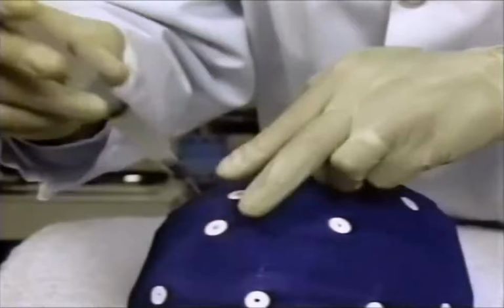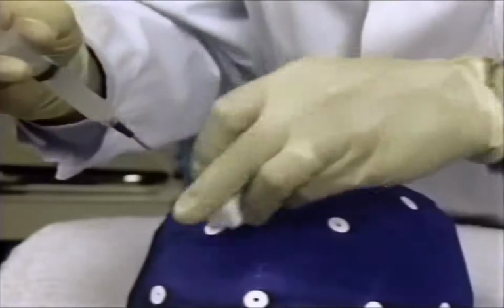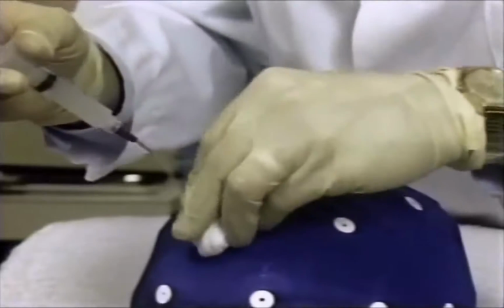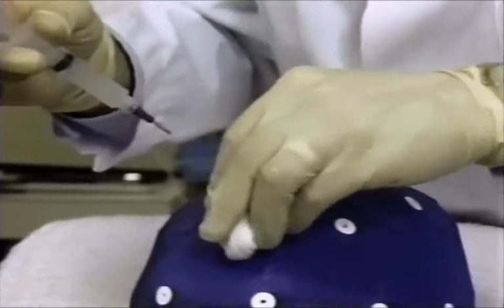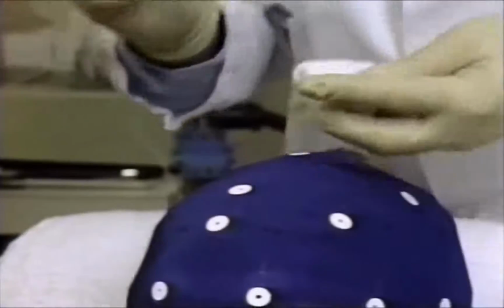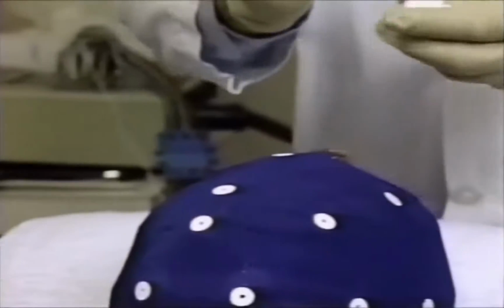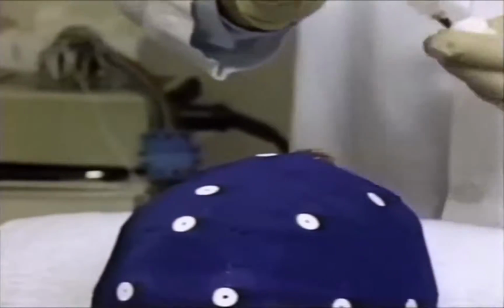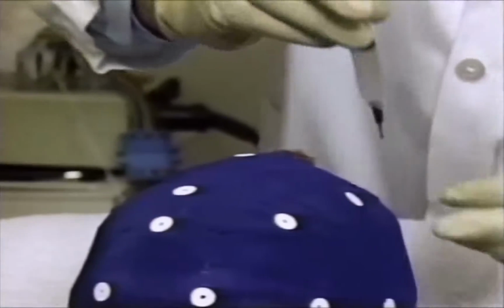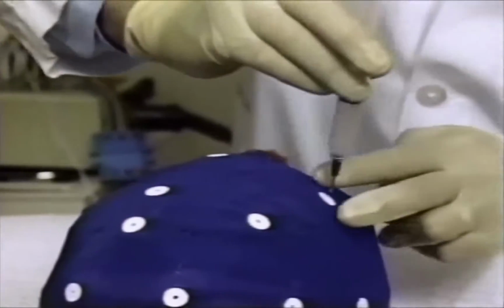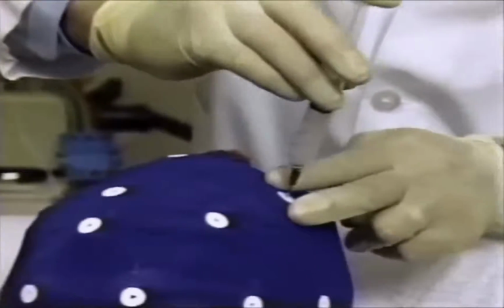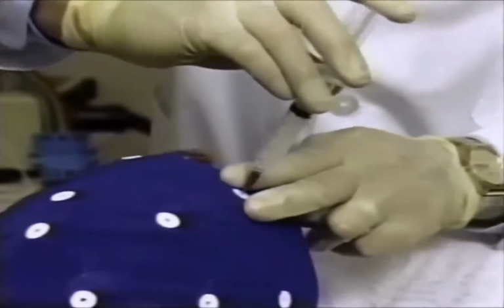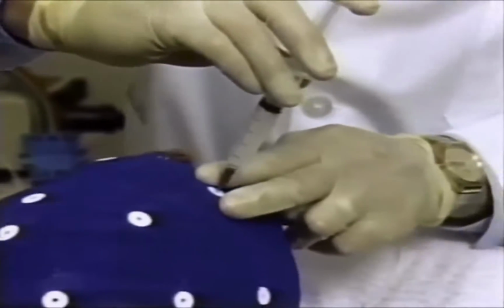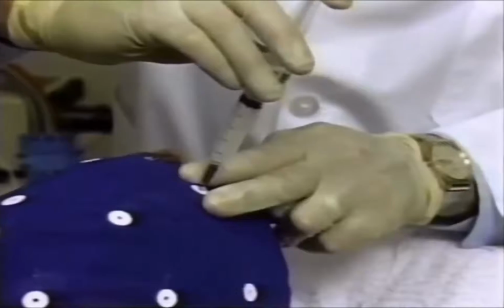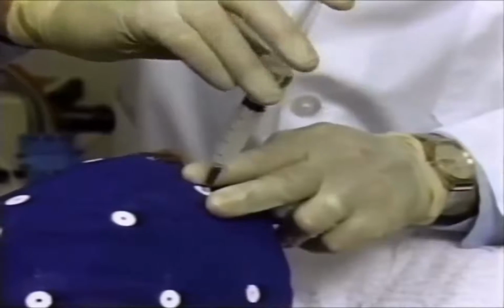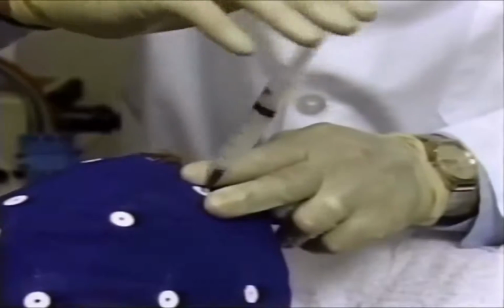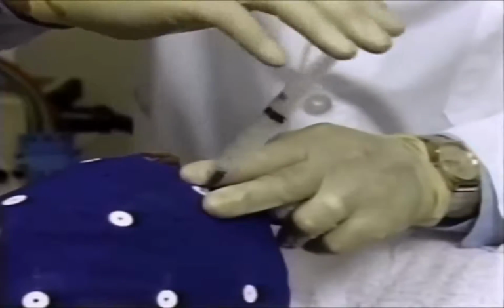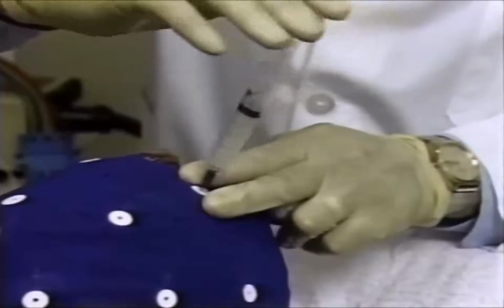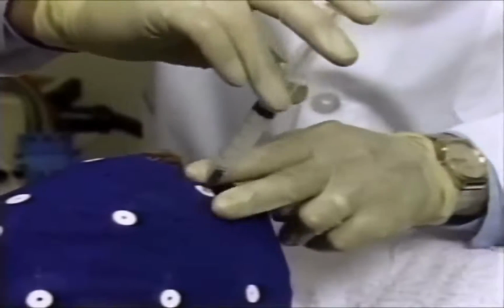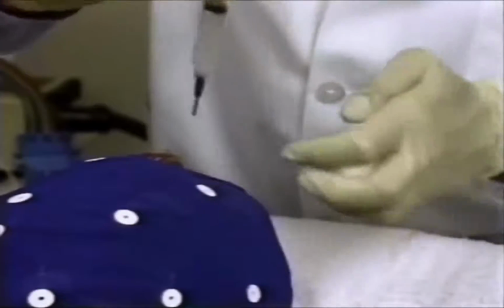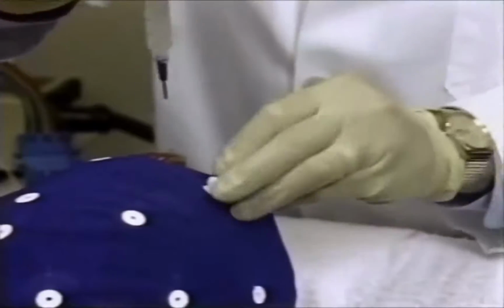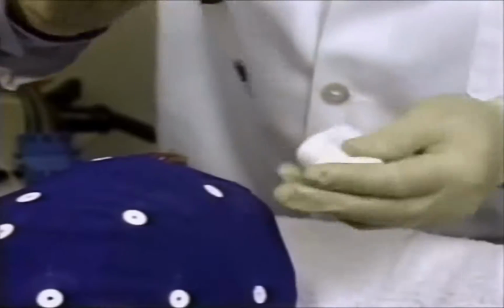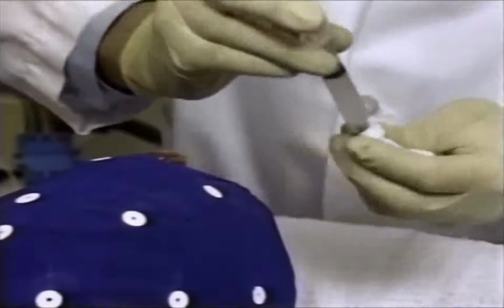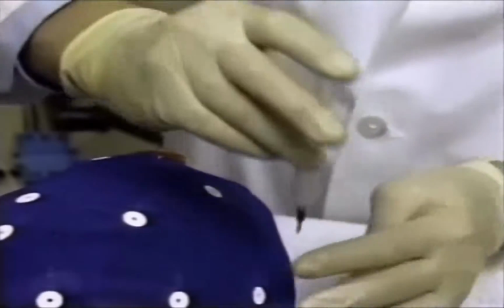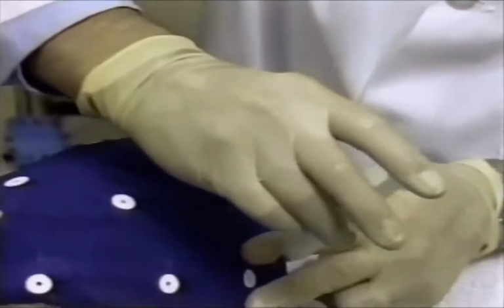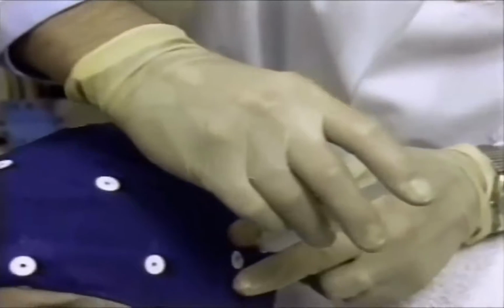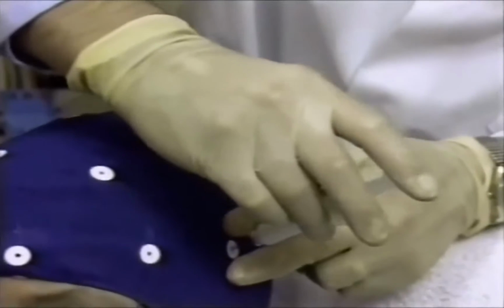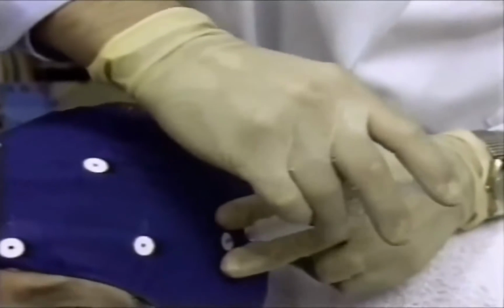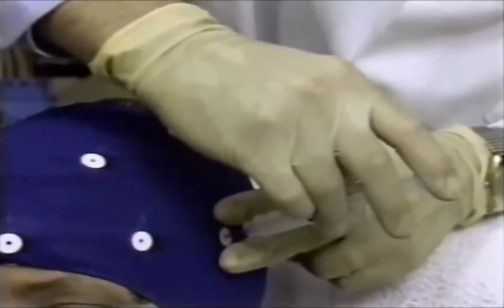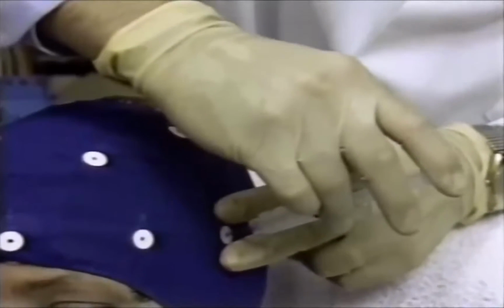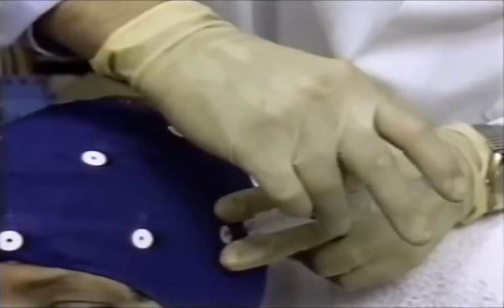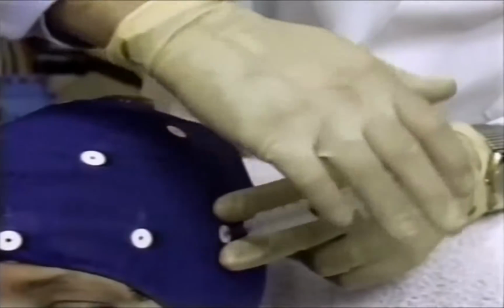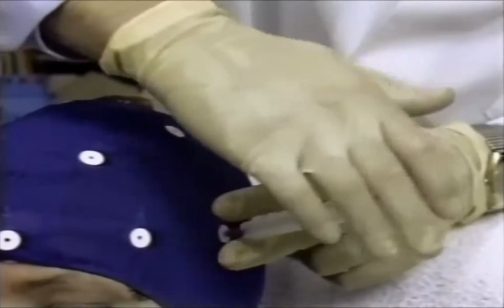Remember that light fingertip pressure is all that is needed to abrade the skin and obtain proper electrode resistance. Too much pressure may cause the scalp to bleed, which can result in persistent artifacts throughout the test.